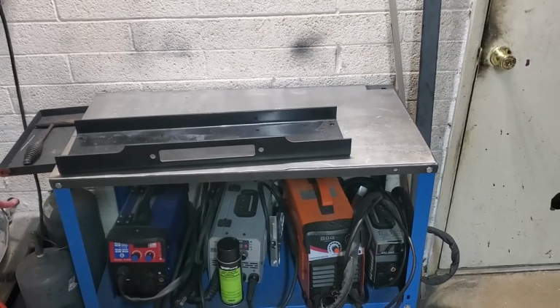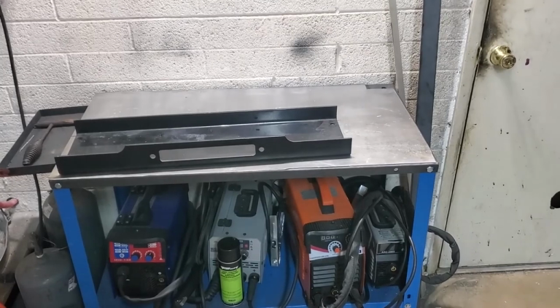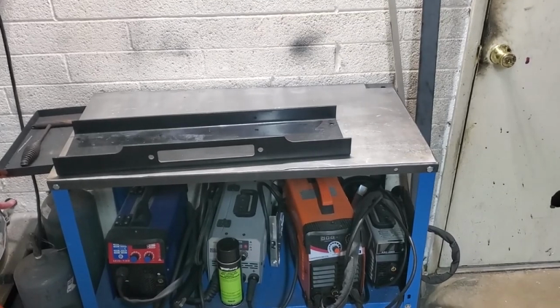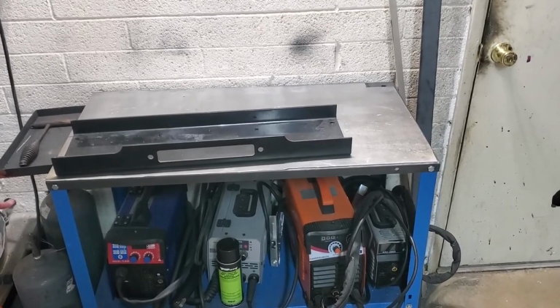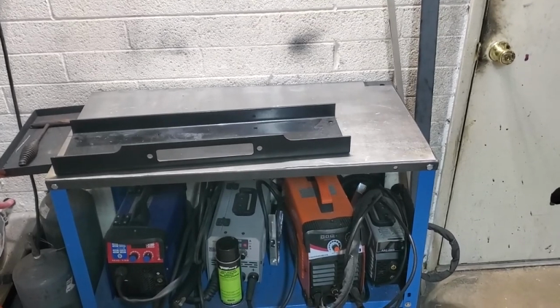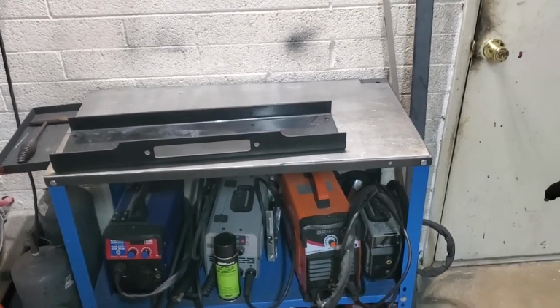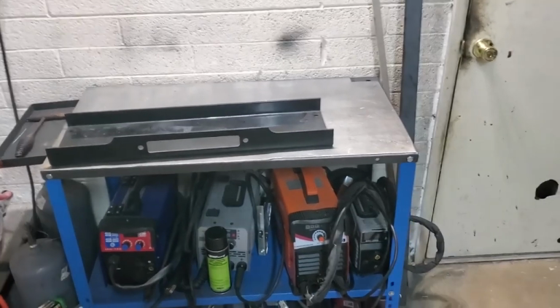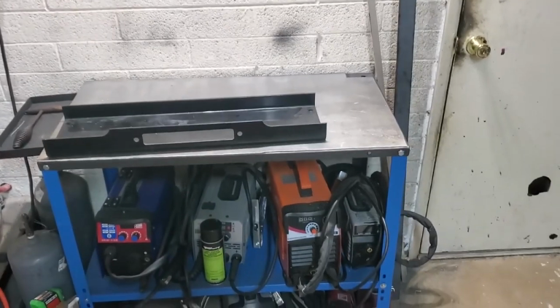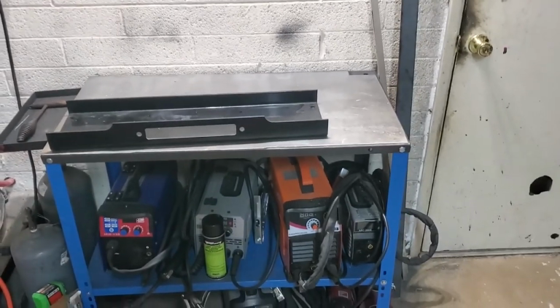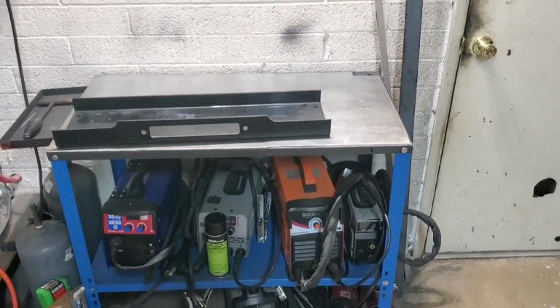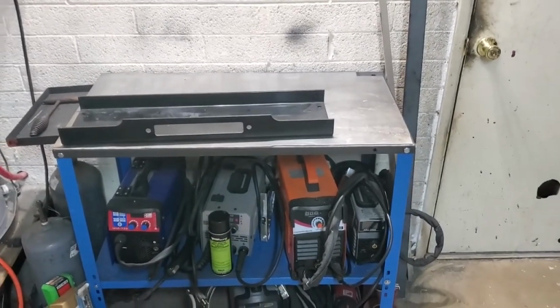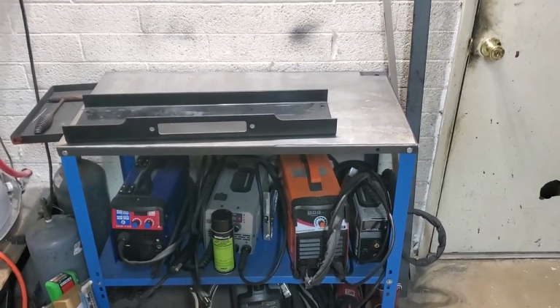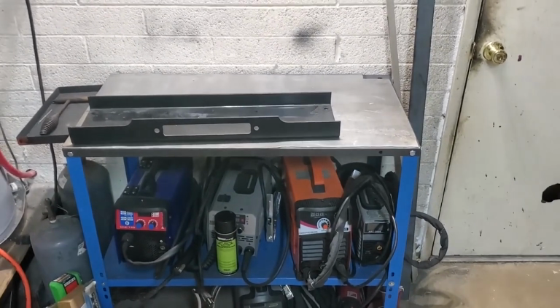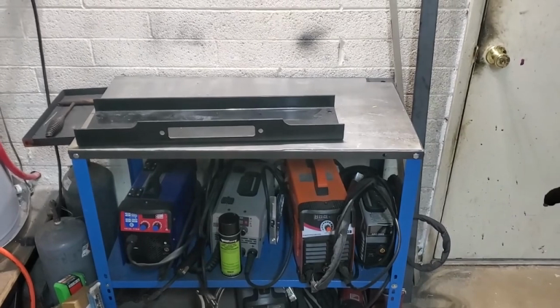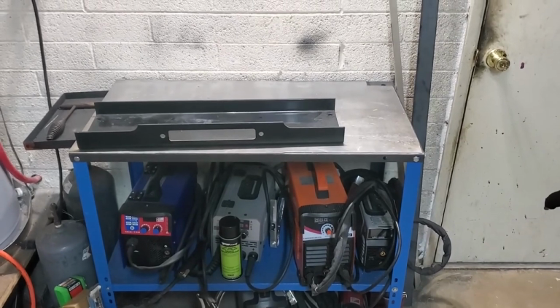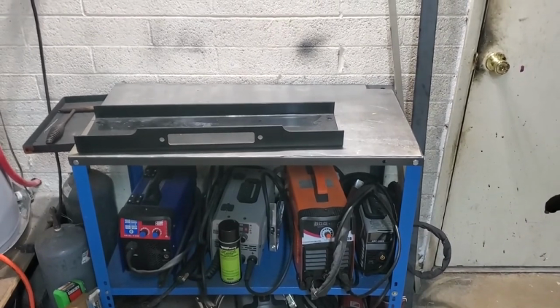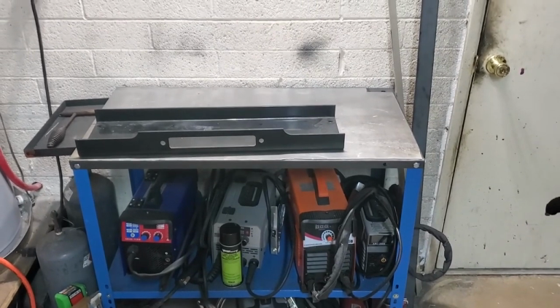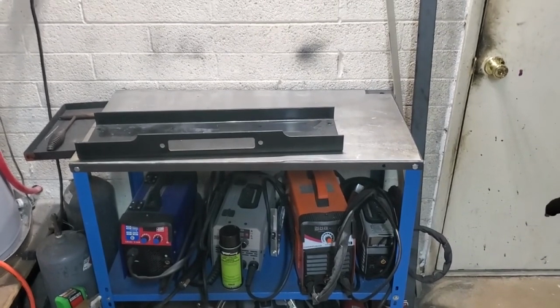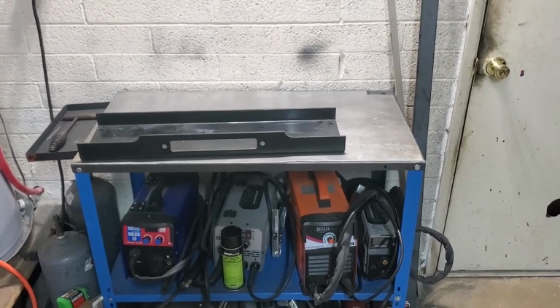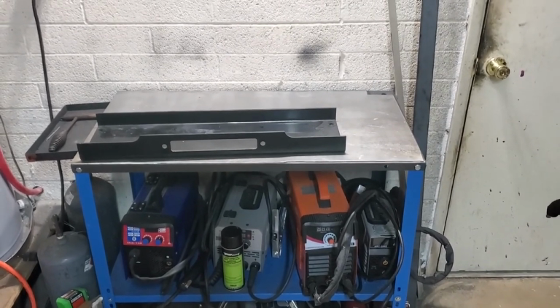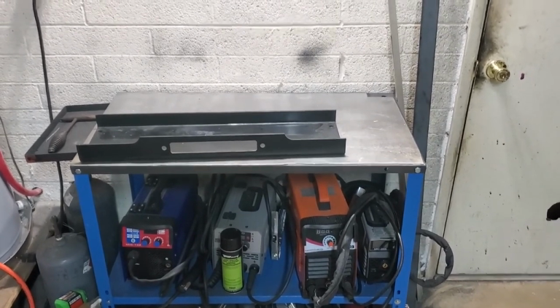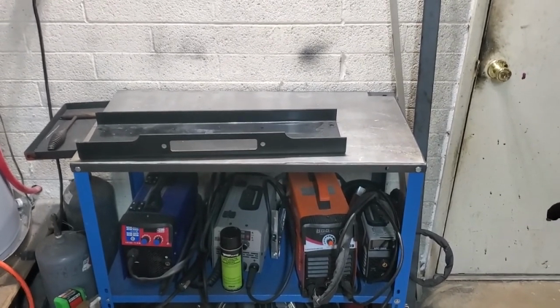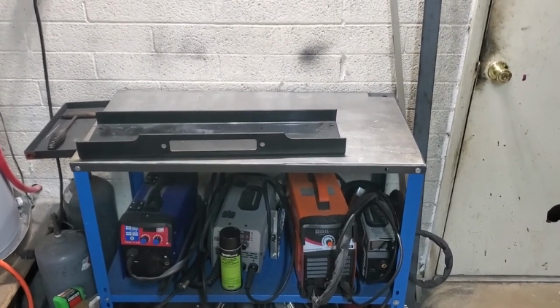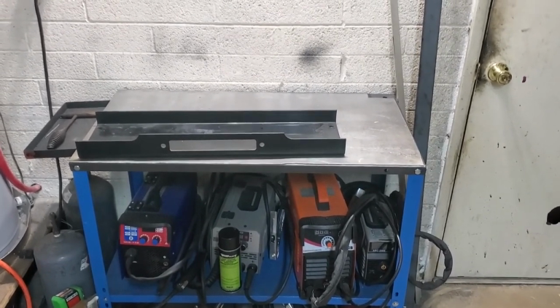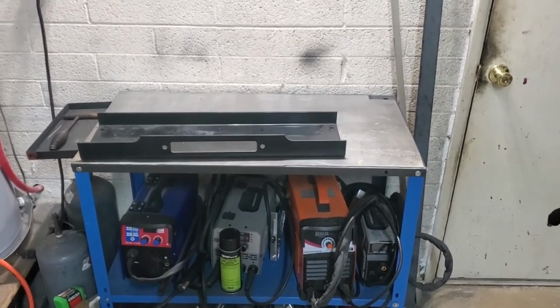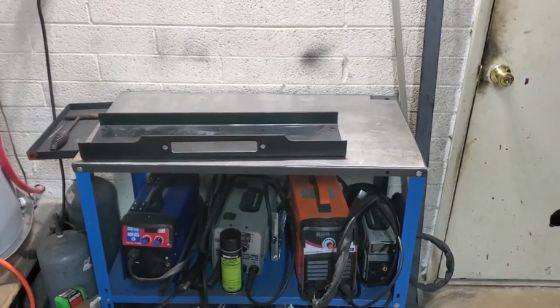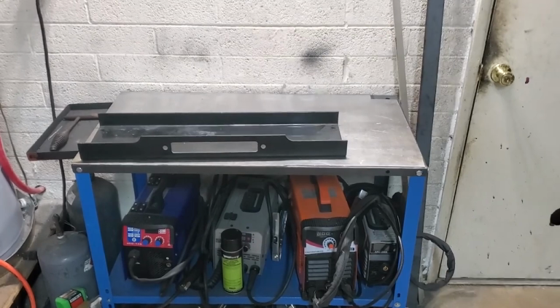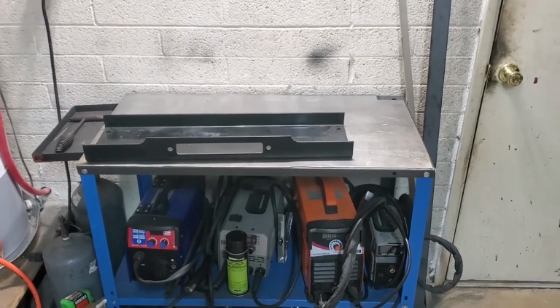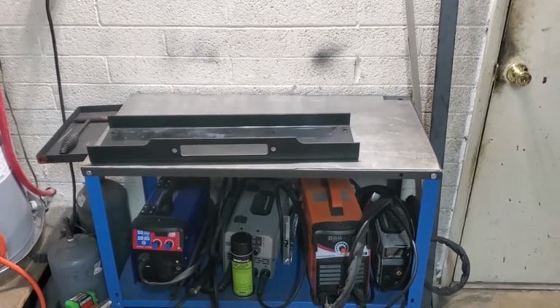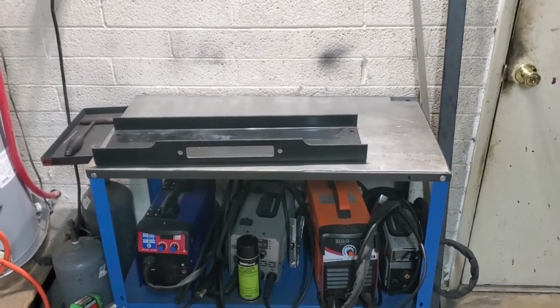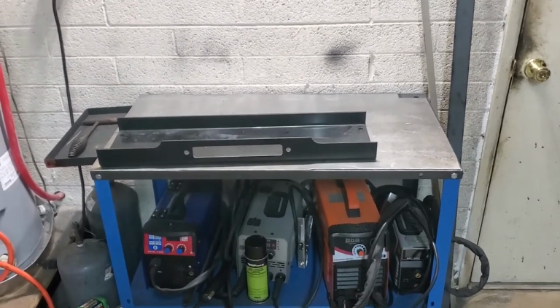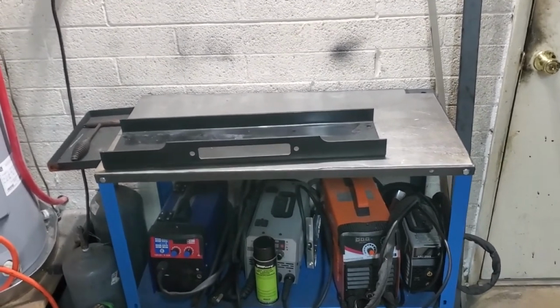Hey everybody, welcome back to part two of my Jeep CJ7 bumper build, where we may actually build a CJ7 bumper. At least I'm hoping this is not going to turn into a three-parter.